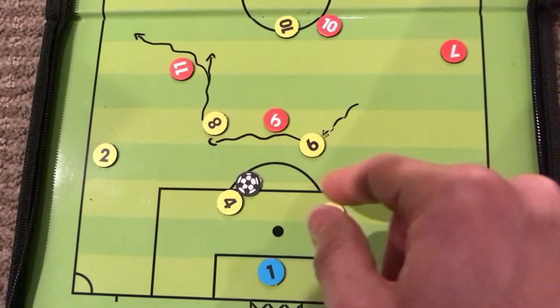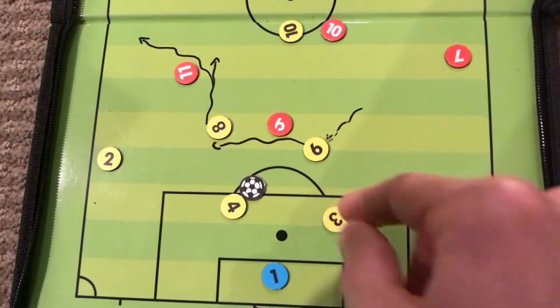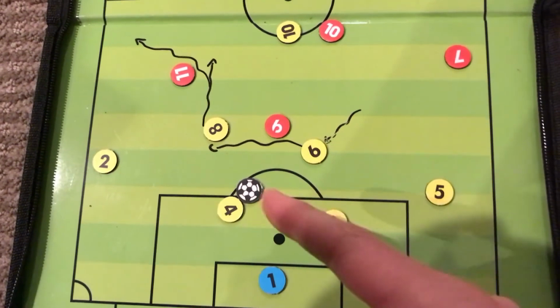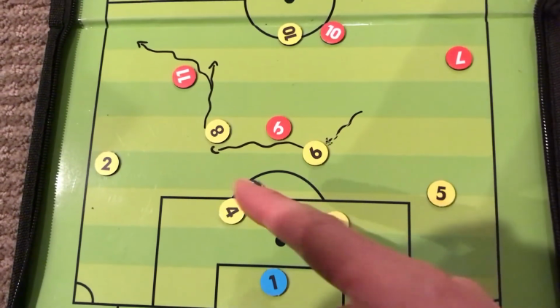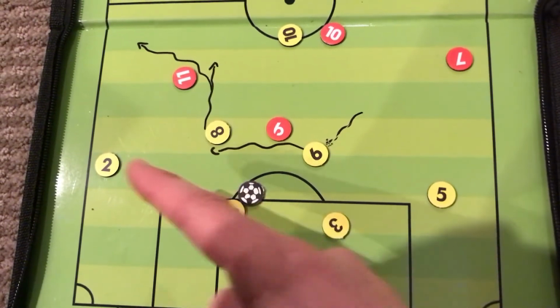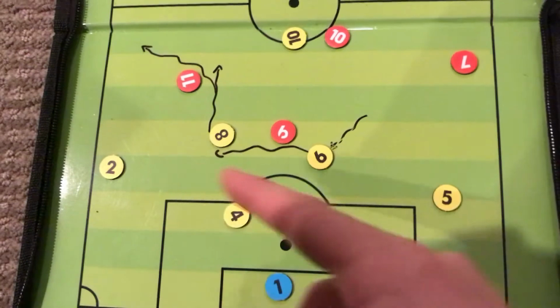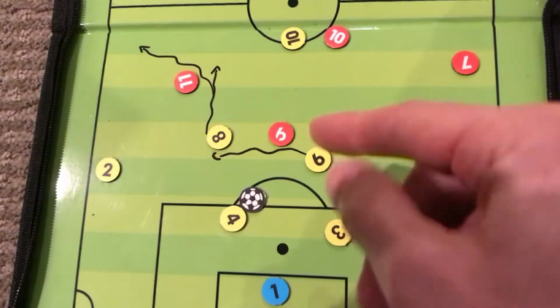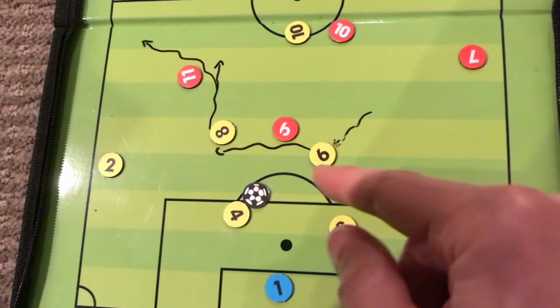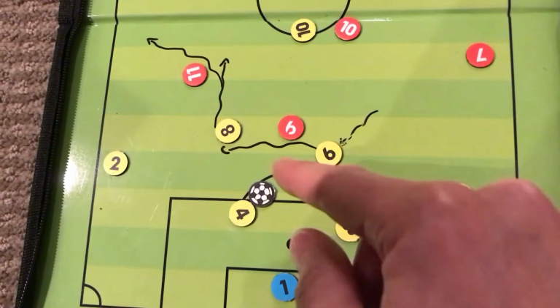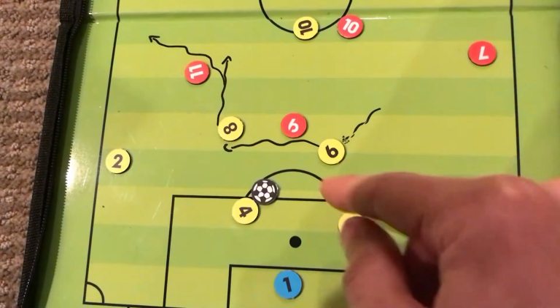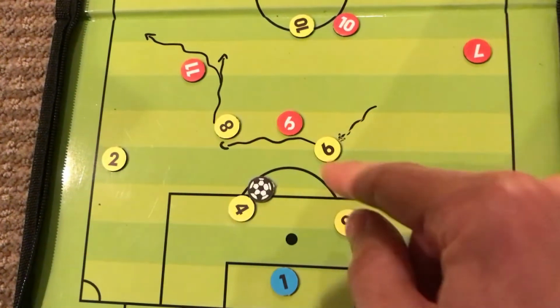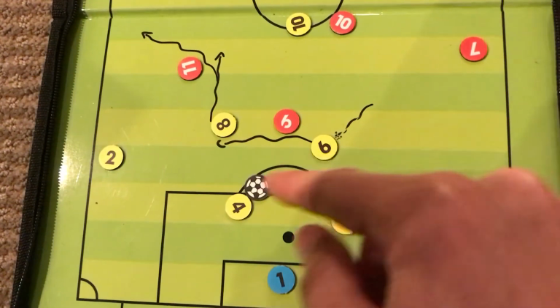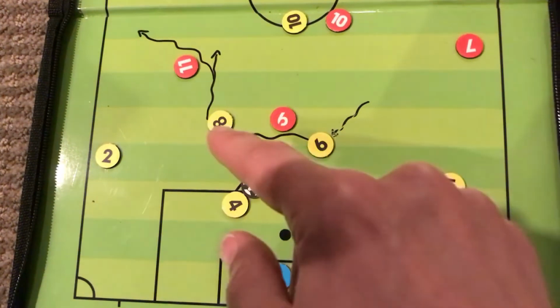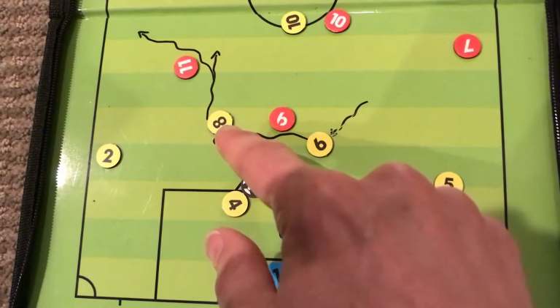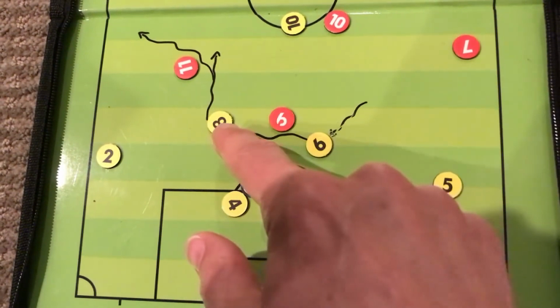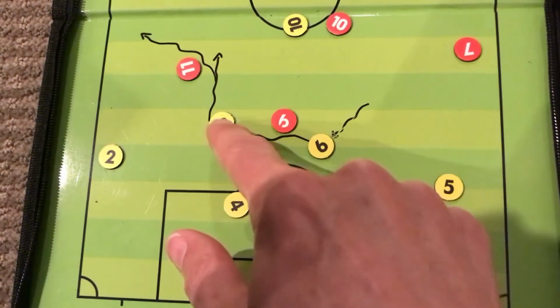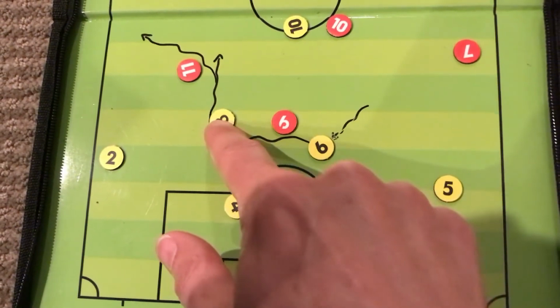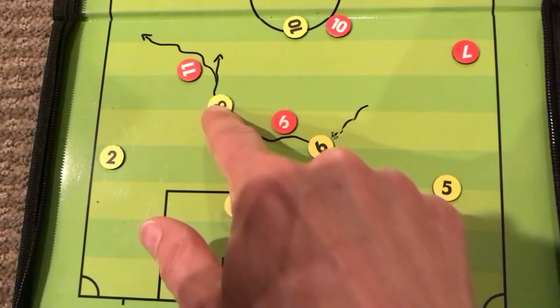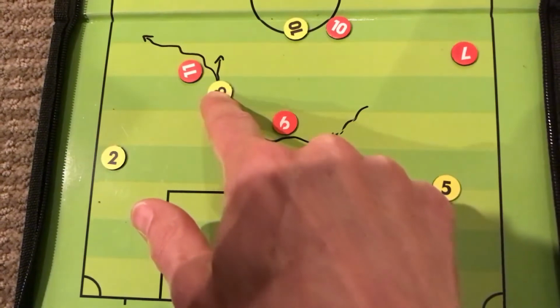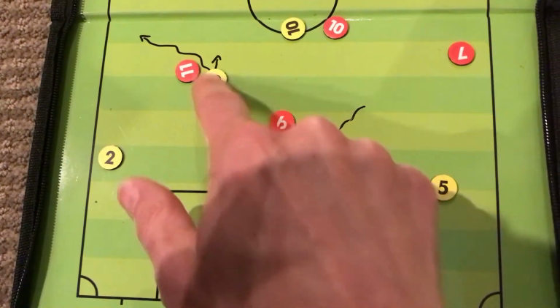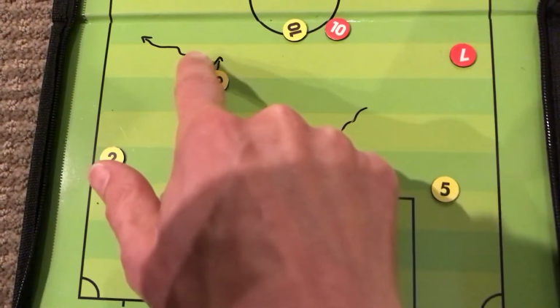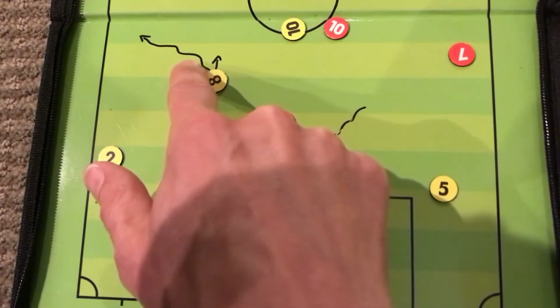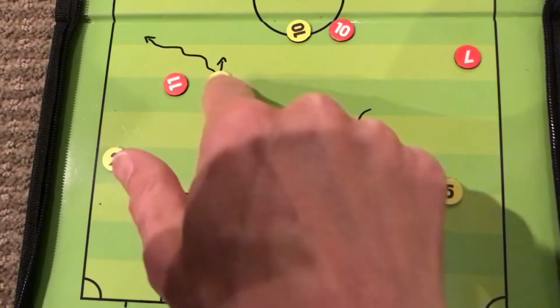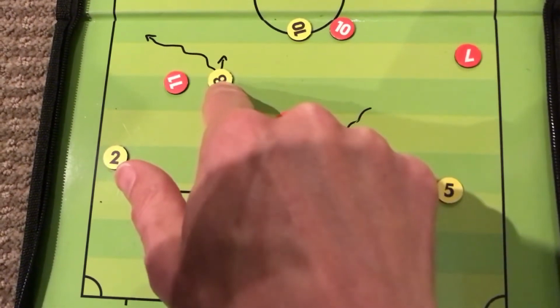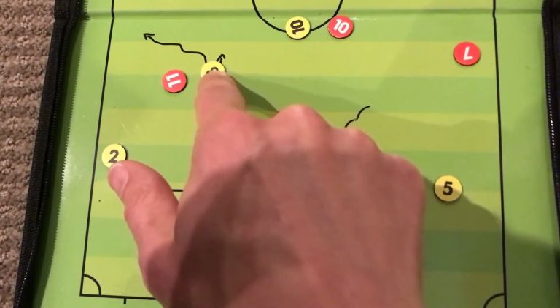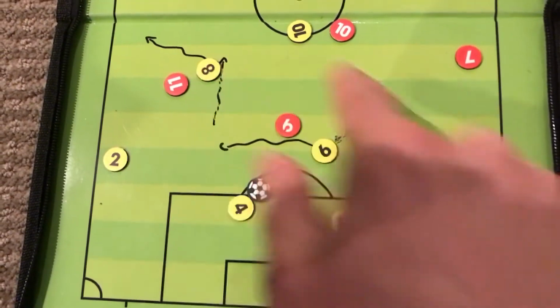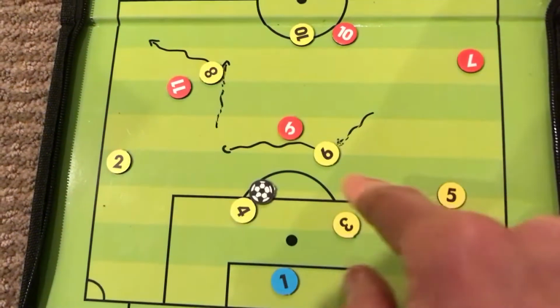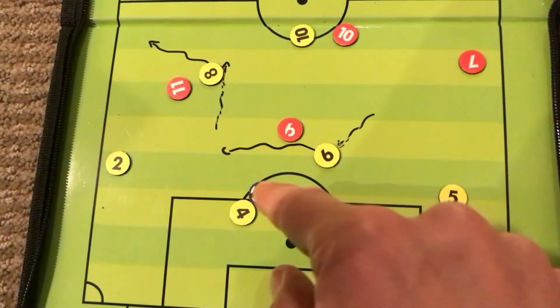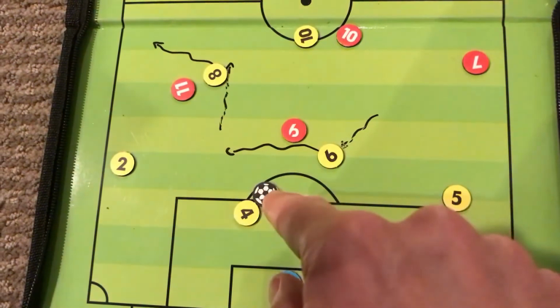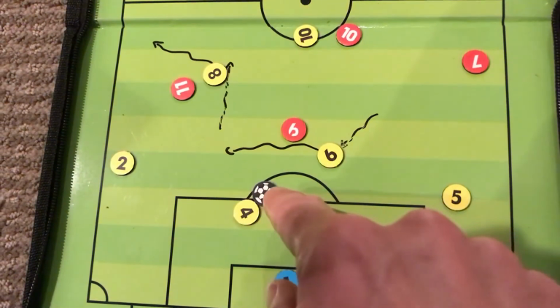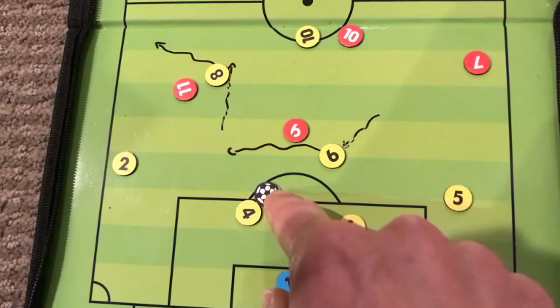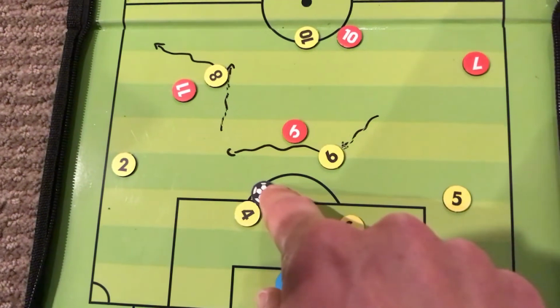We're trying to move the ball this way — that one-two pass is a trigger for number eight to start moving up the field towards the outside in anticipation of the next move.